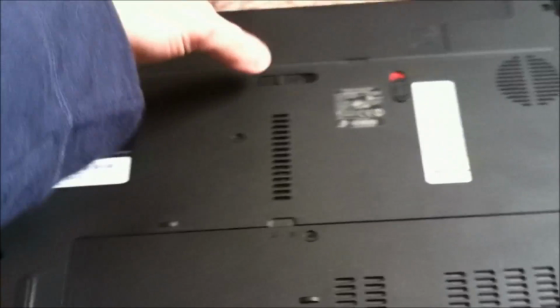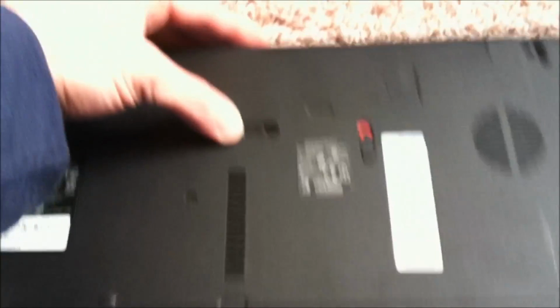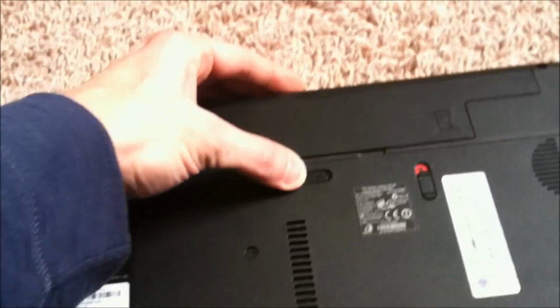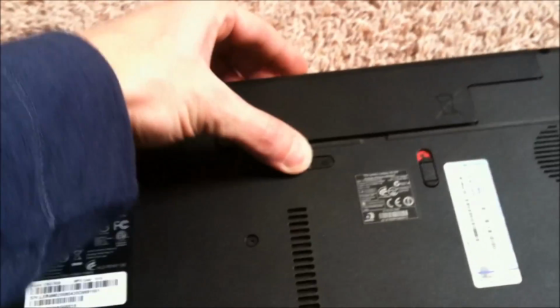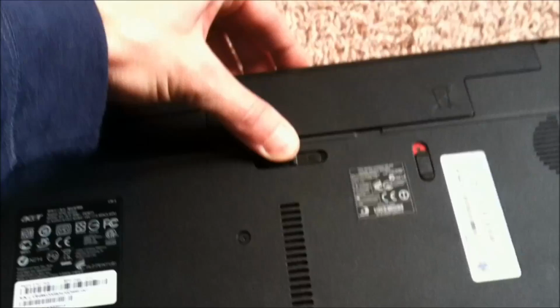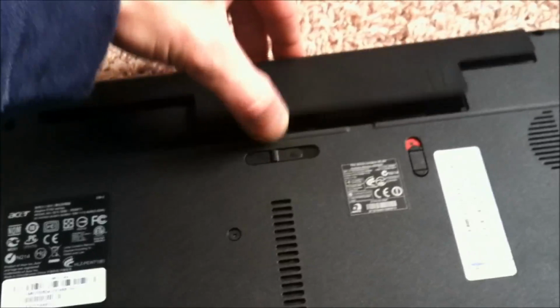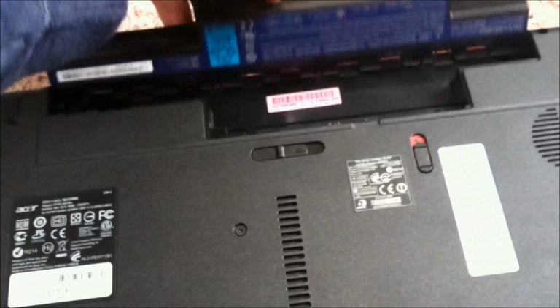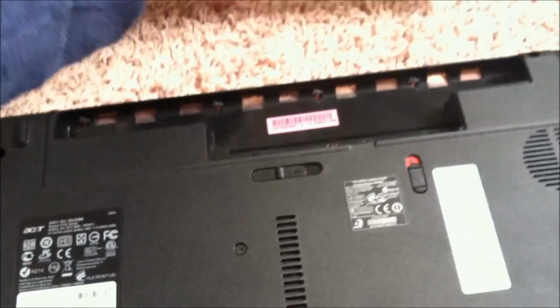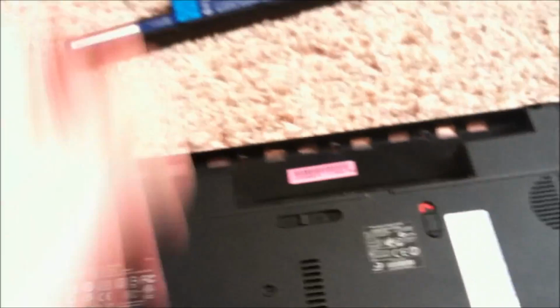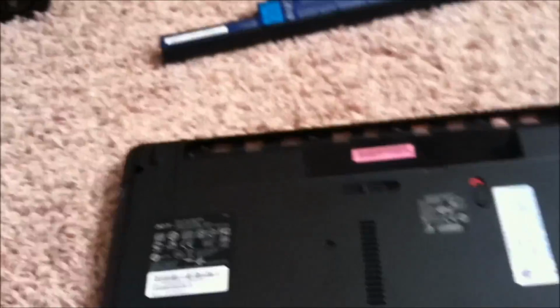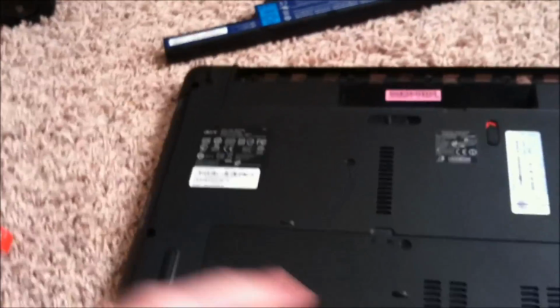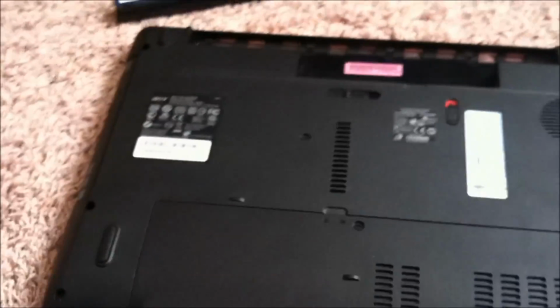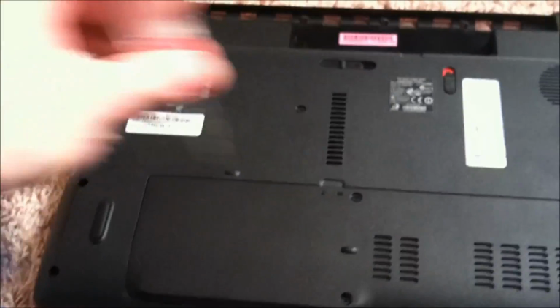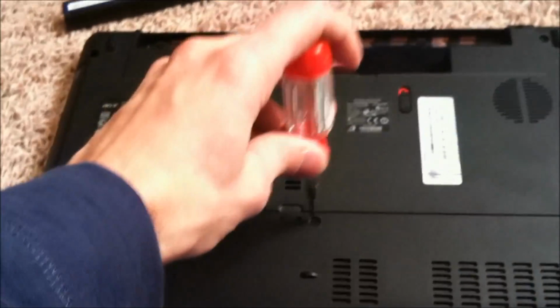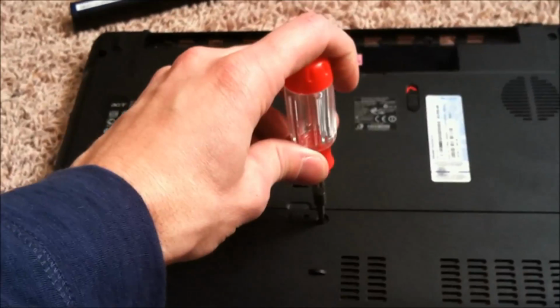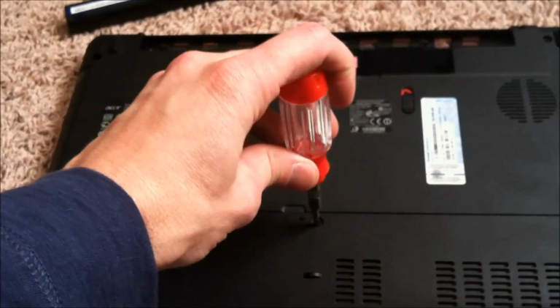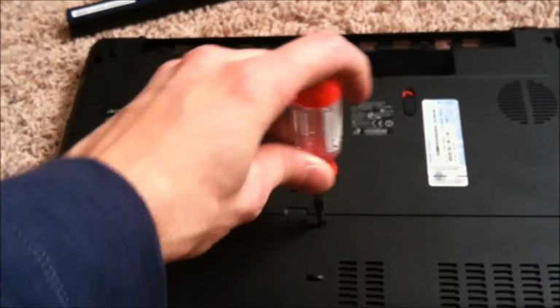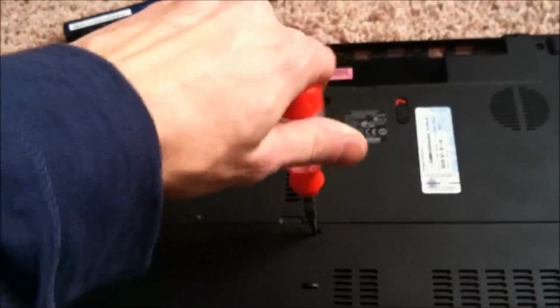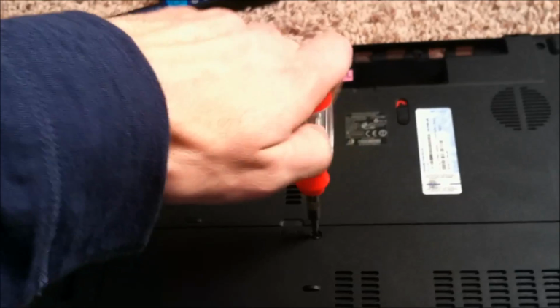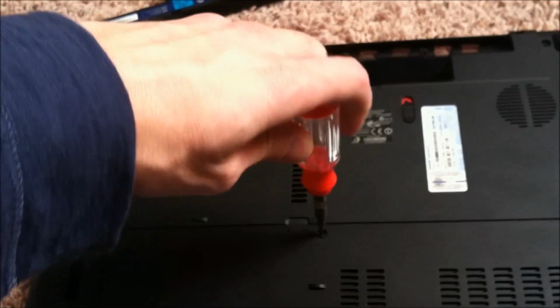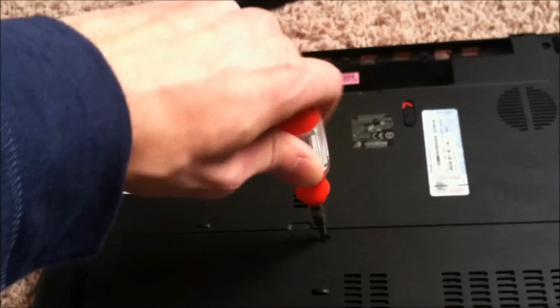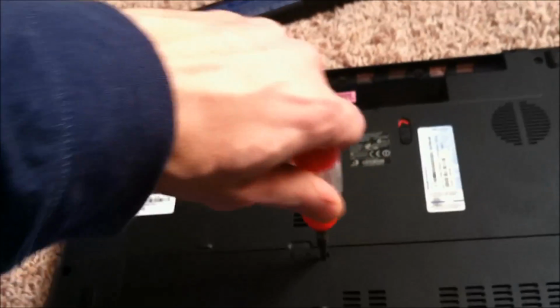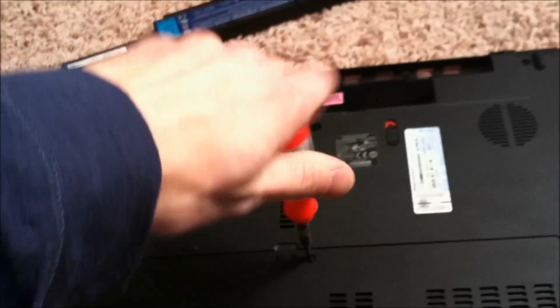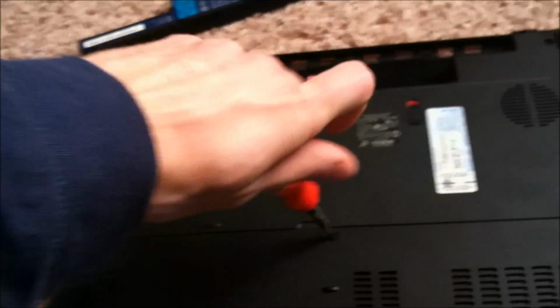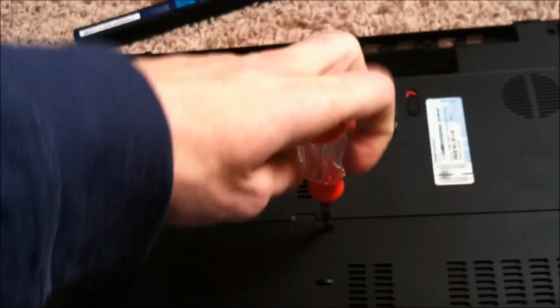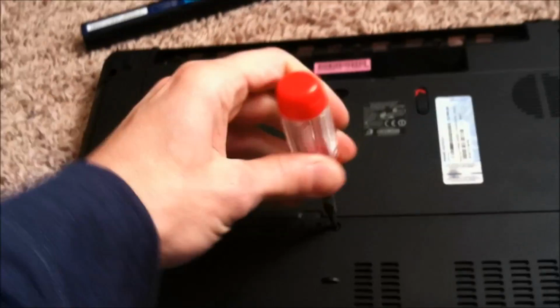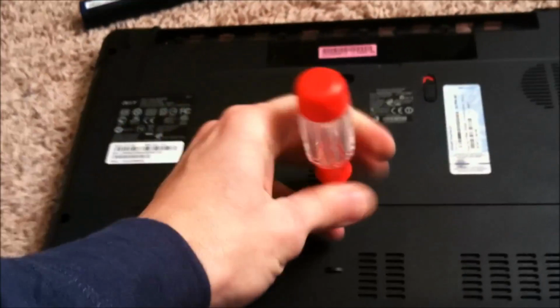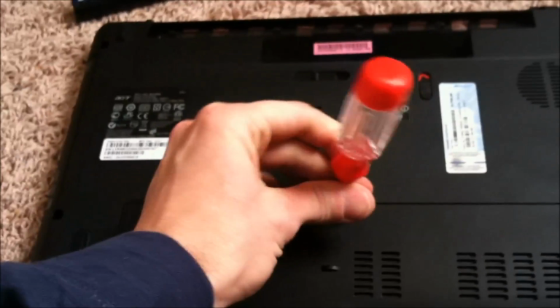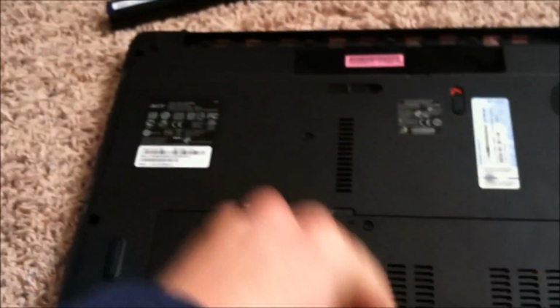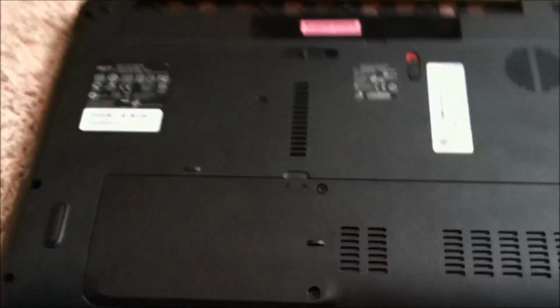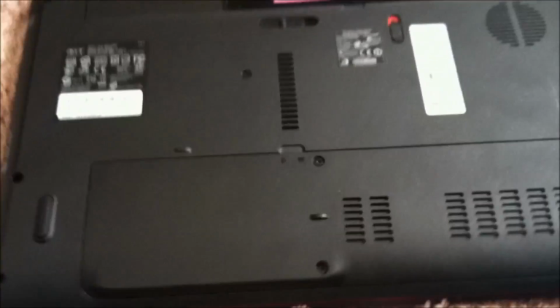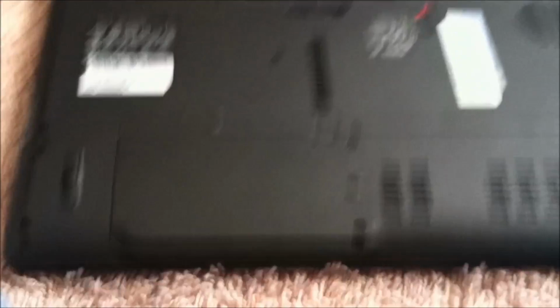So the first thing you want to do is remove the battery, then you're going to take this panel off here, and switch hands.